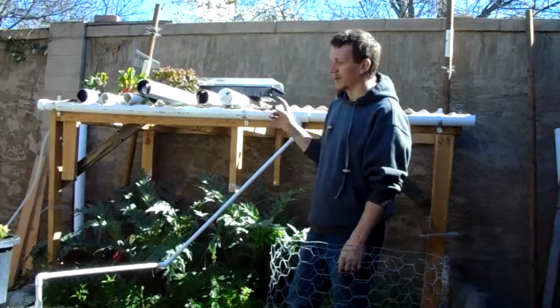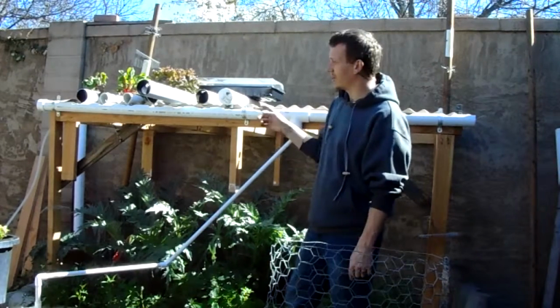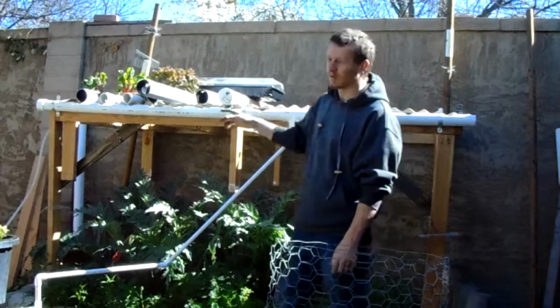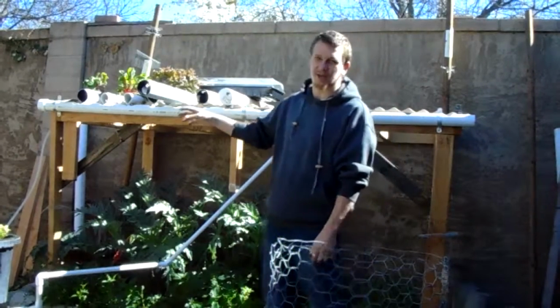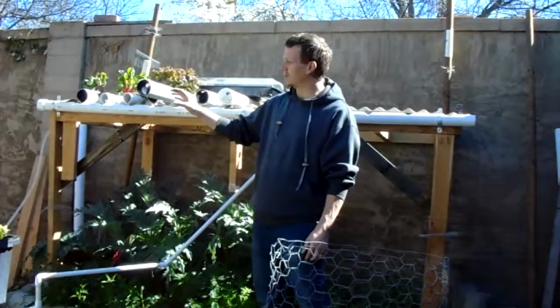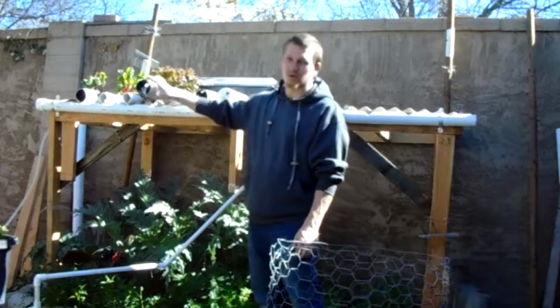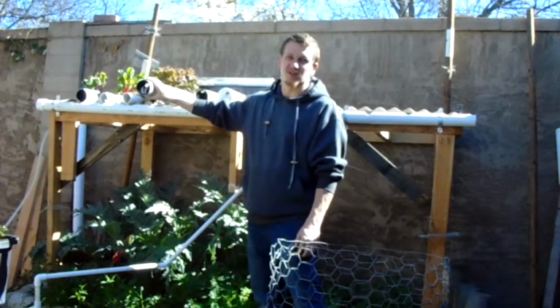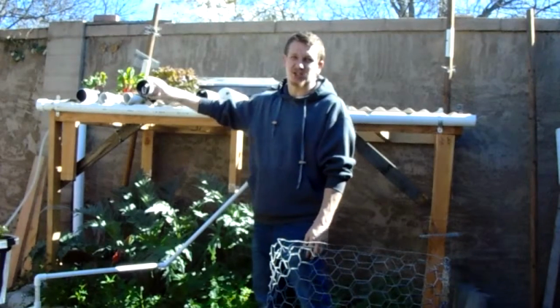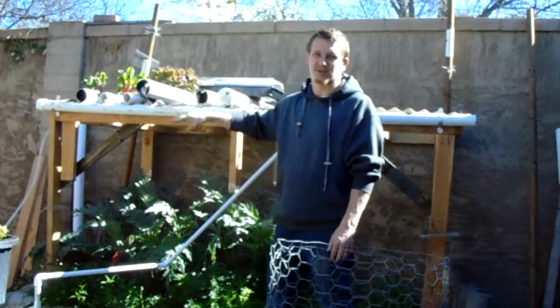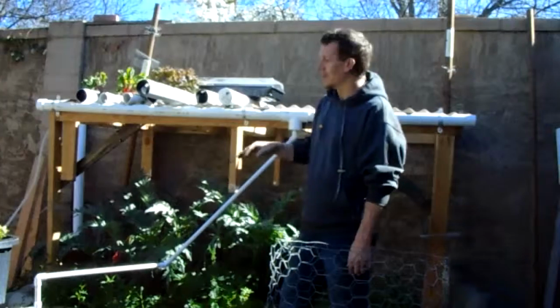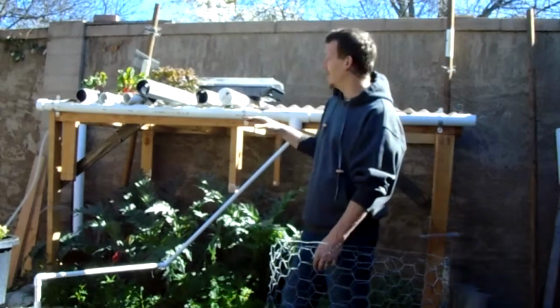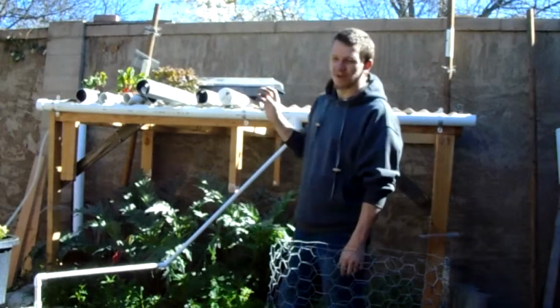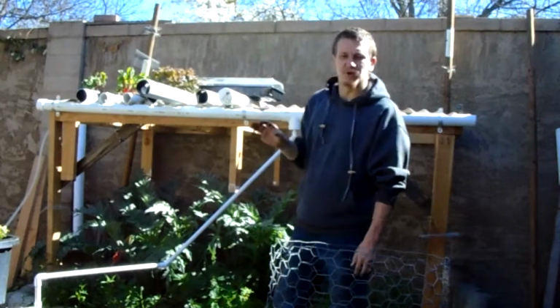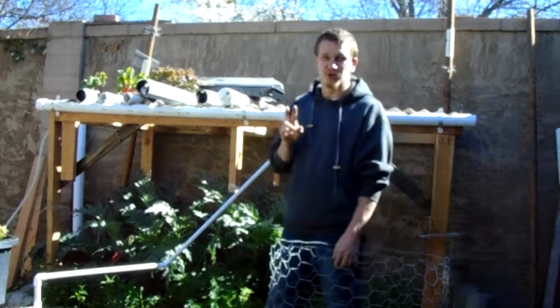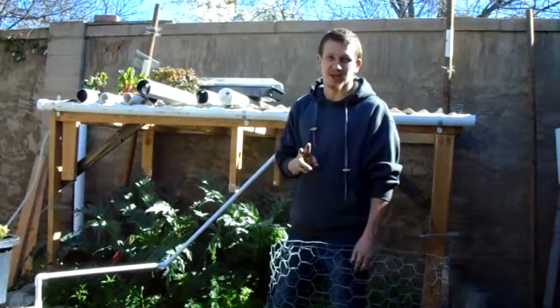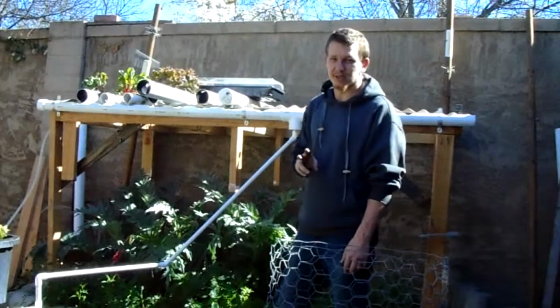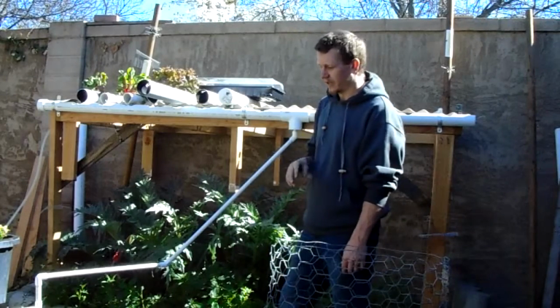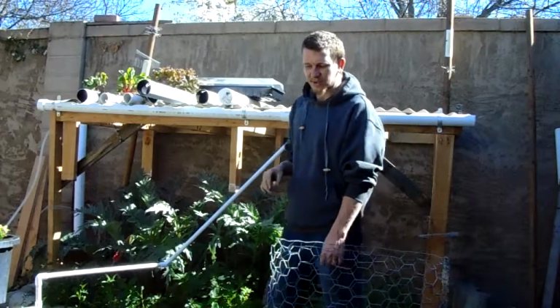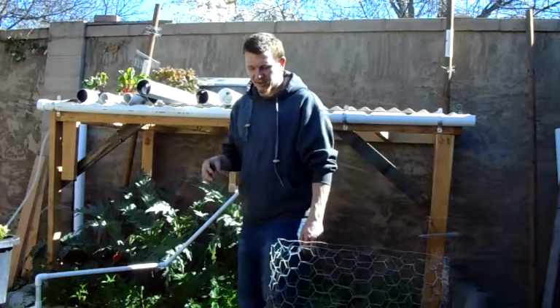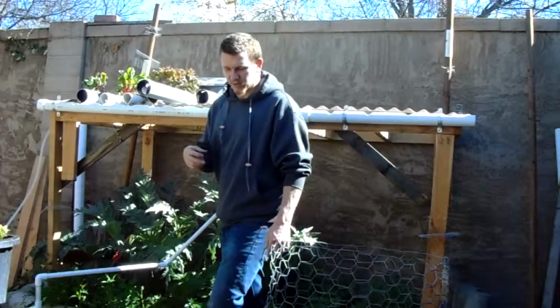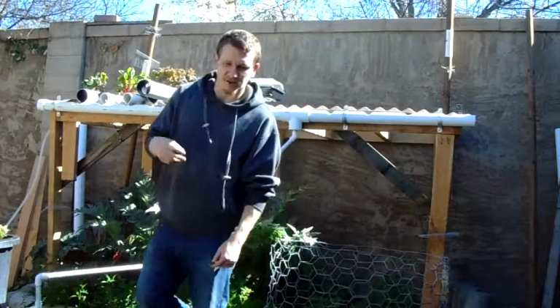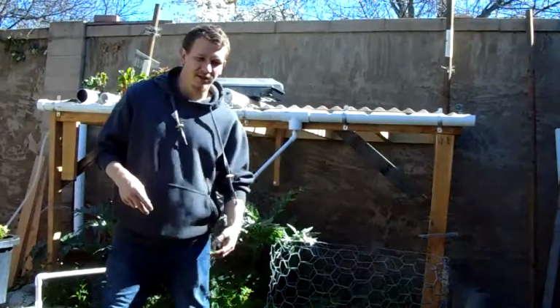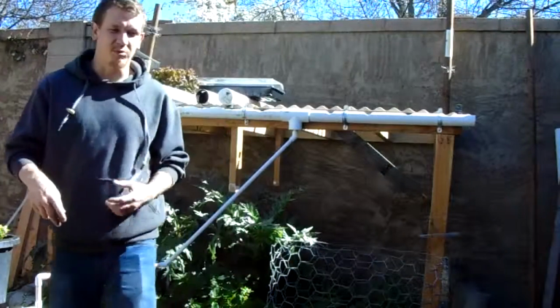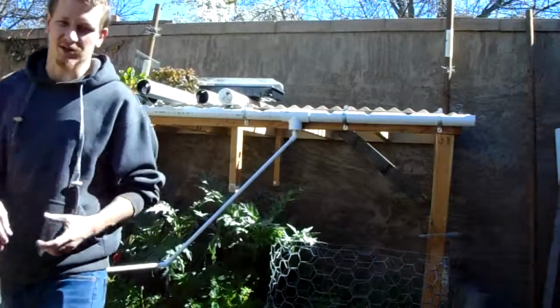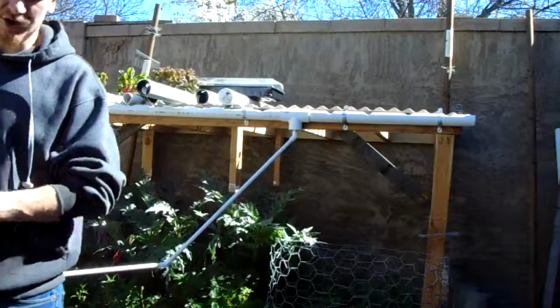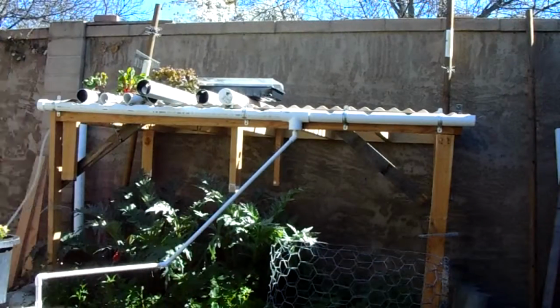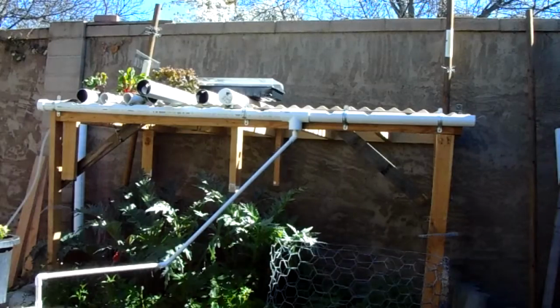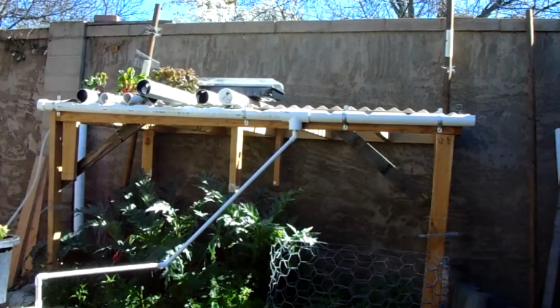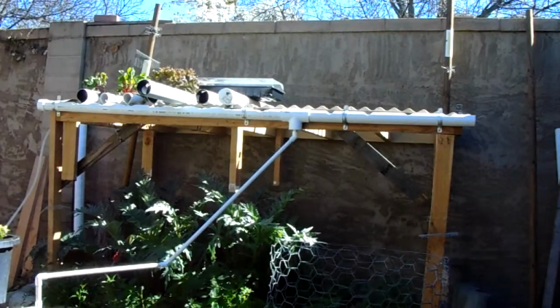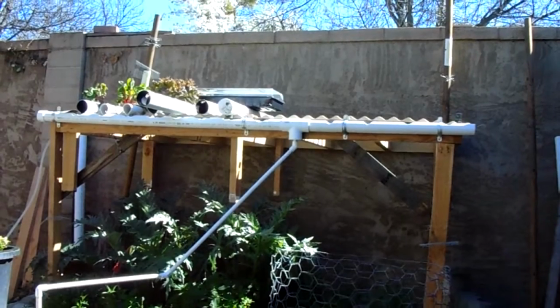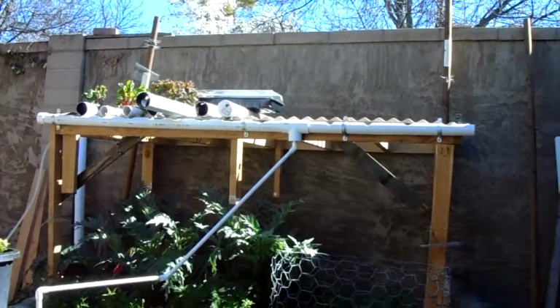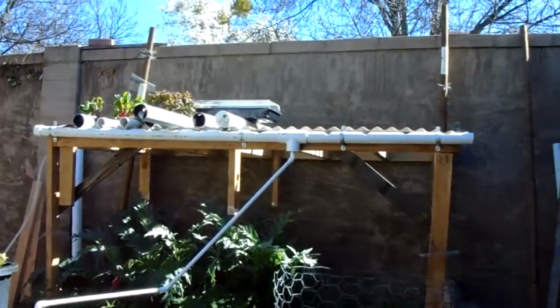I'm going to add more channels. We're going to do a lot more of these three inch channels, very few of the two inch channels. The reason being is with the three inch, the plants get larger and the roots have more places to go.